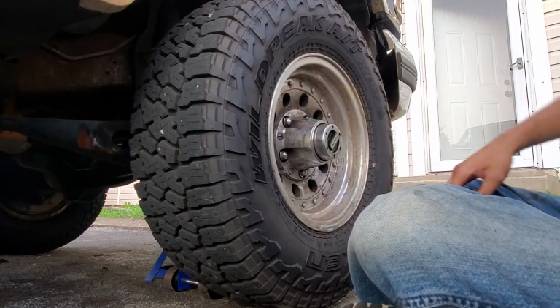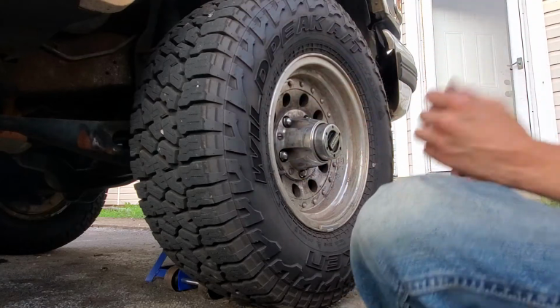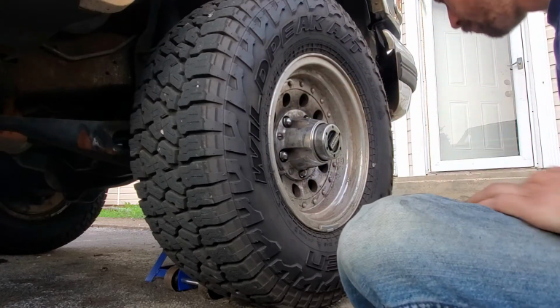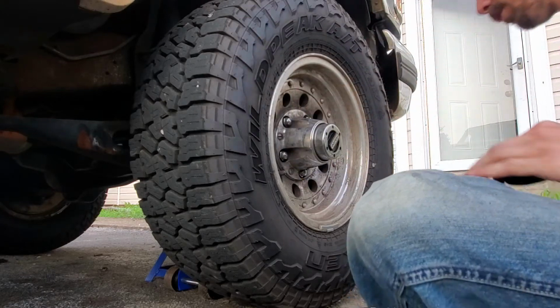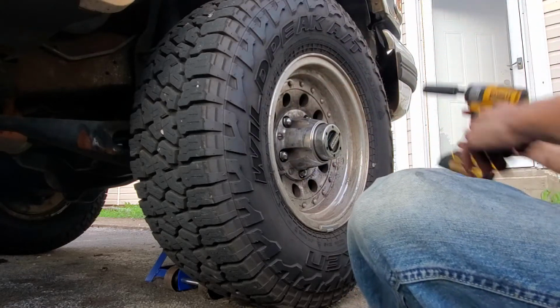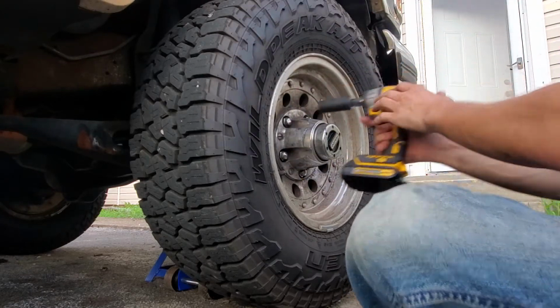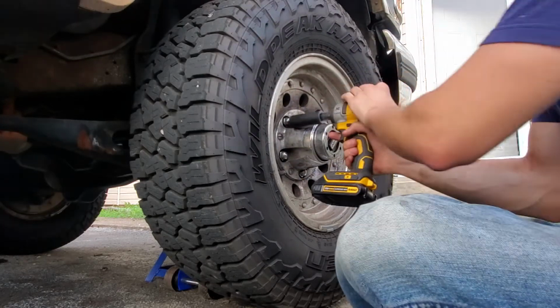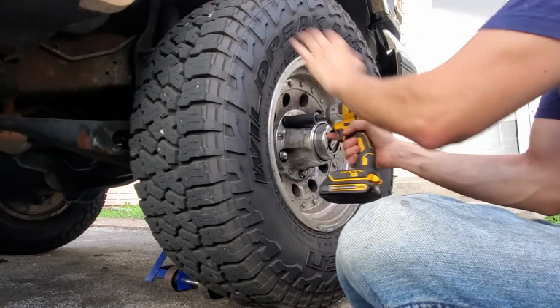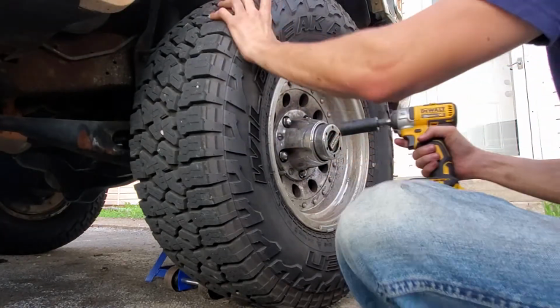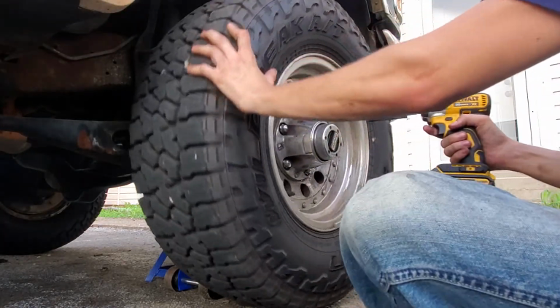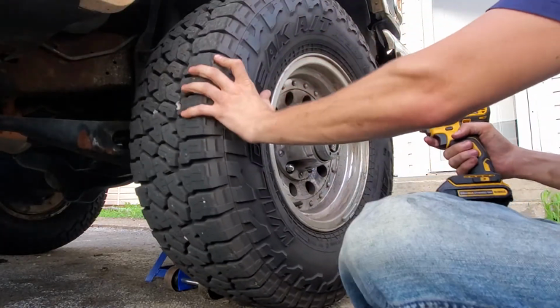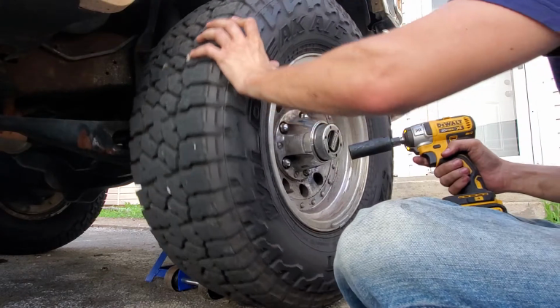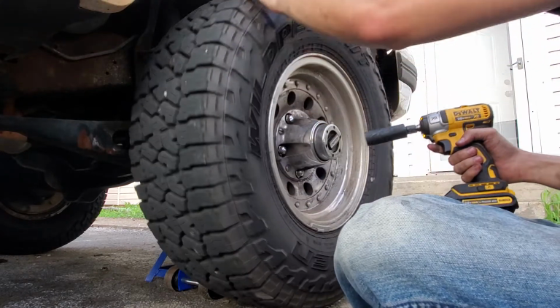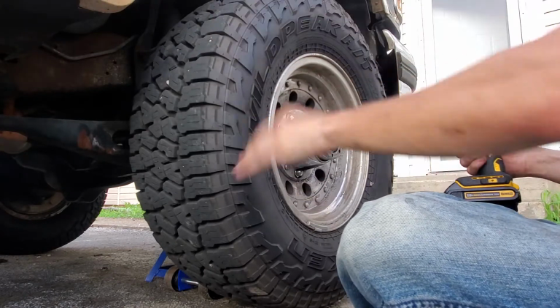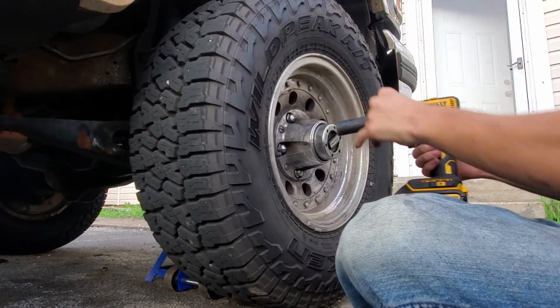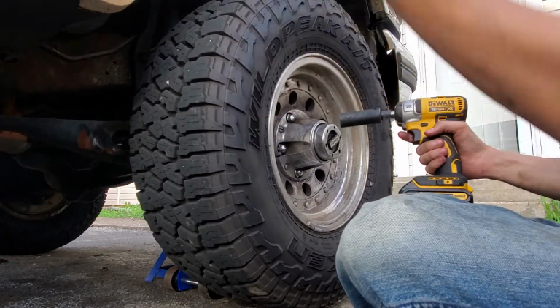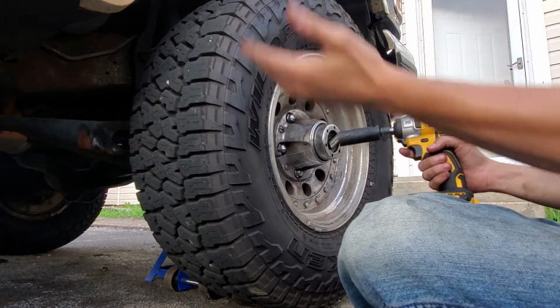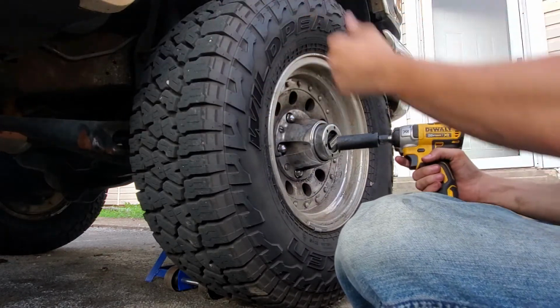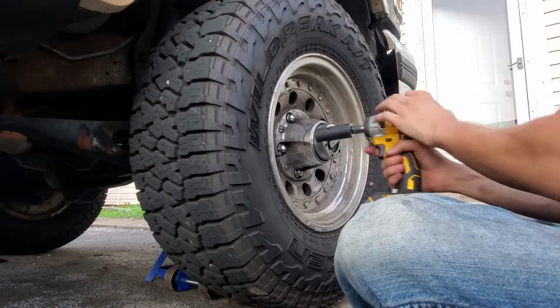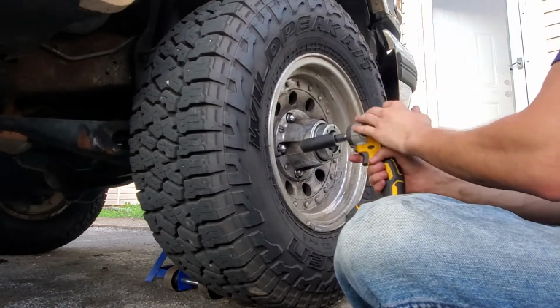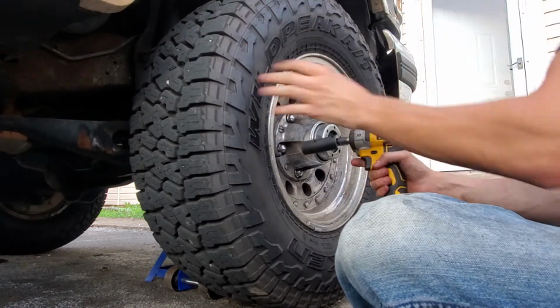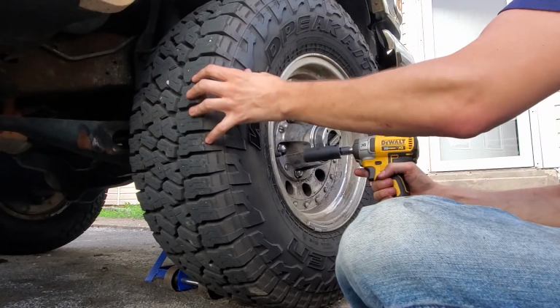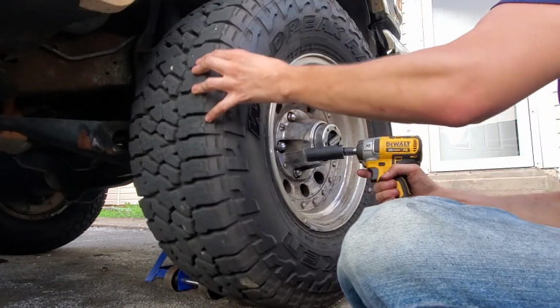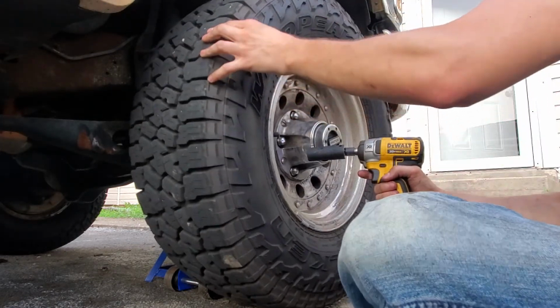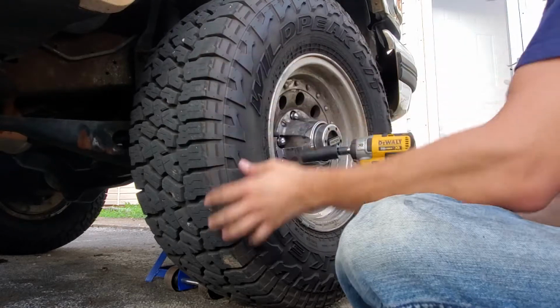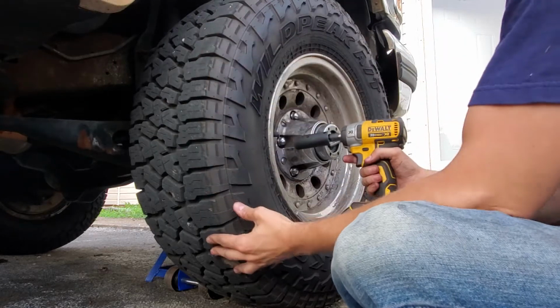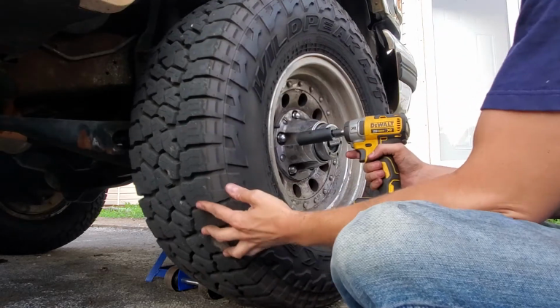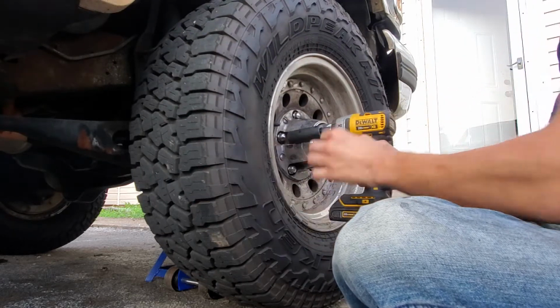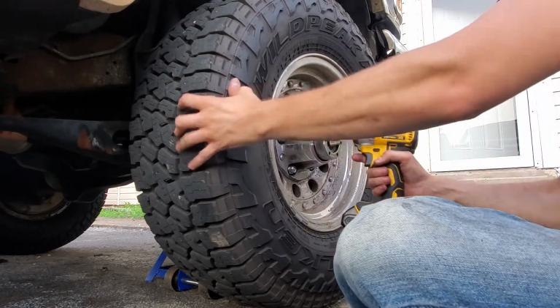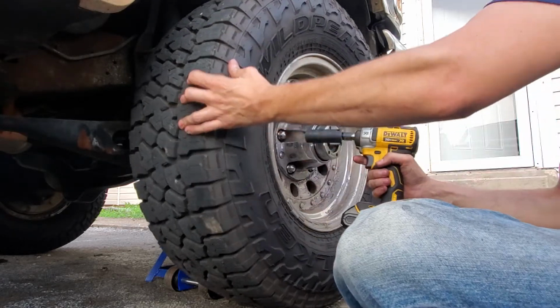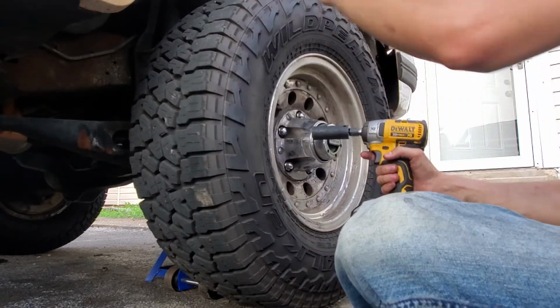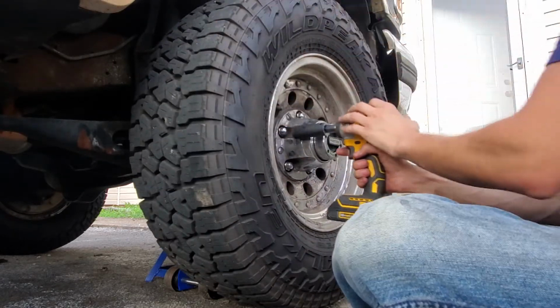I'm gonna assume you already know how to jack your car up. So this is starting from your car, your Bronco or F-150 — 9th gen F-150 or 5th gen Bronco — jacked up.